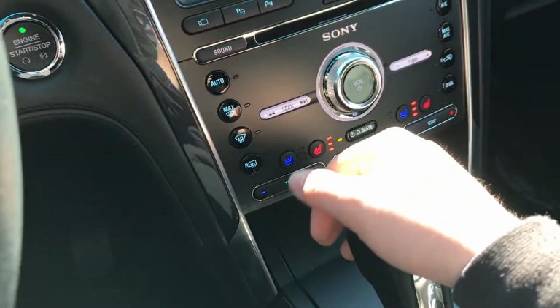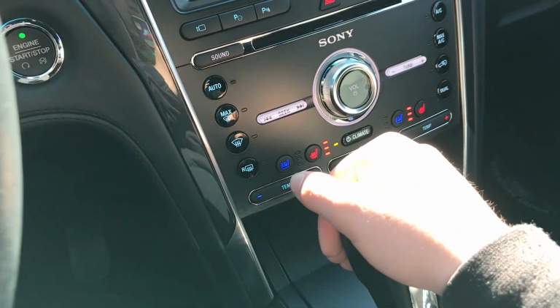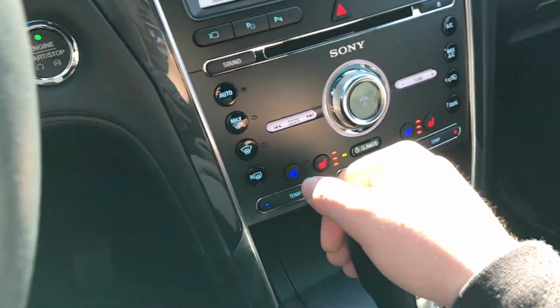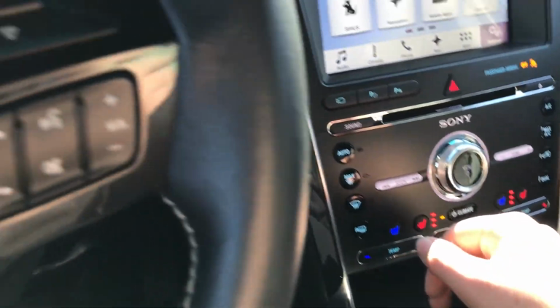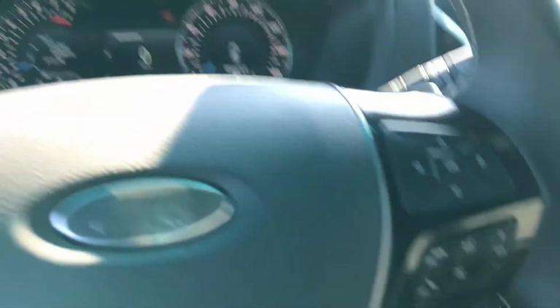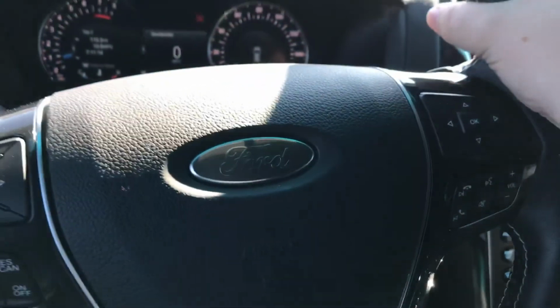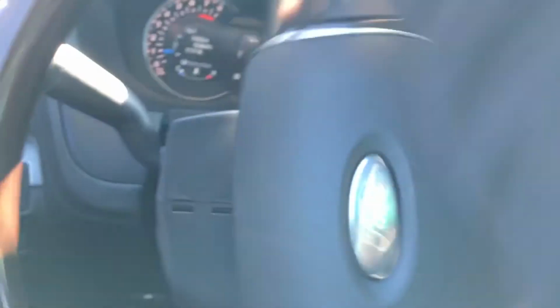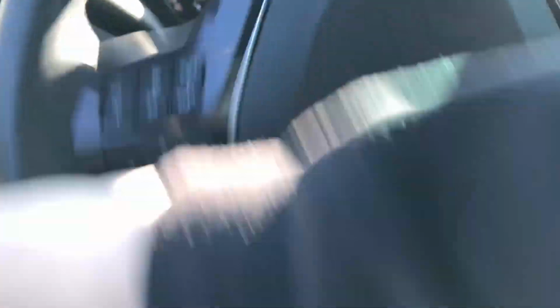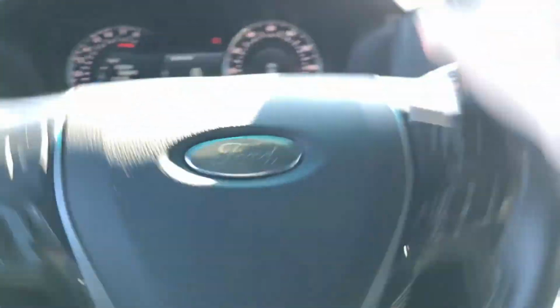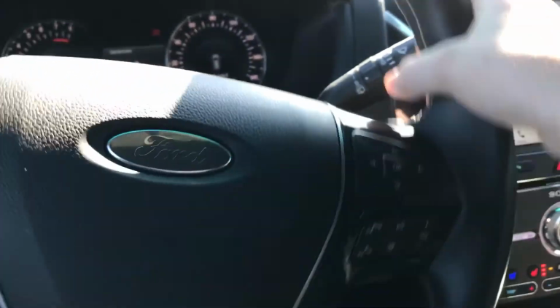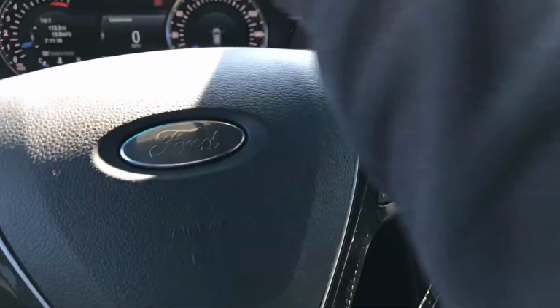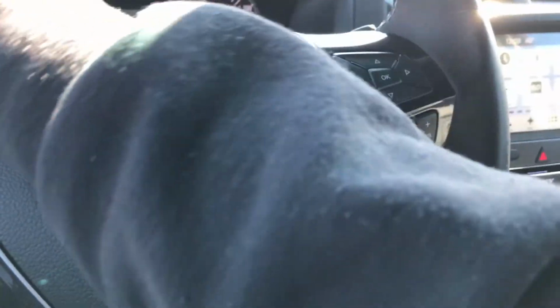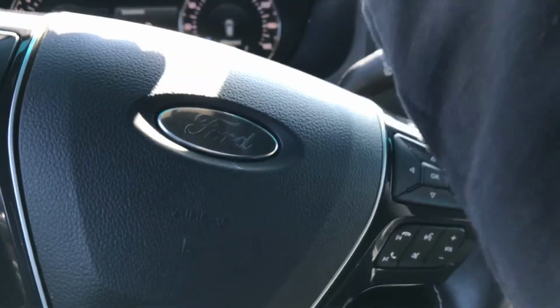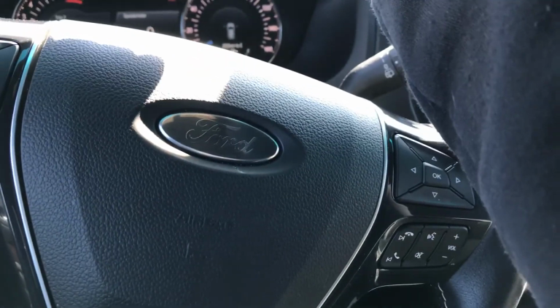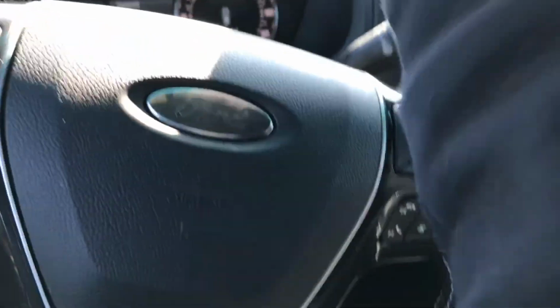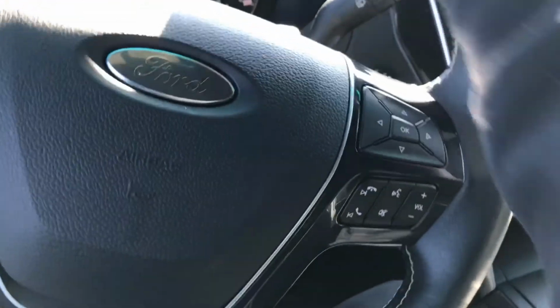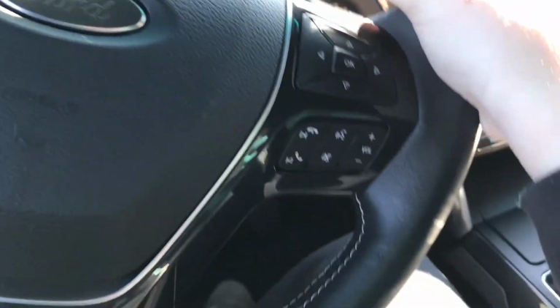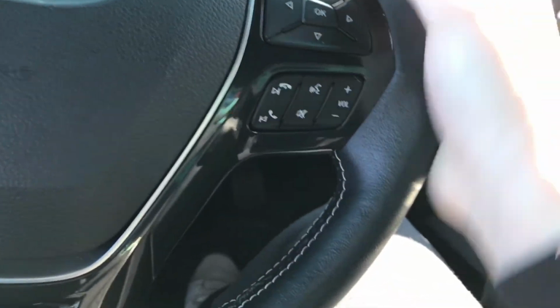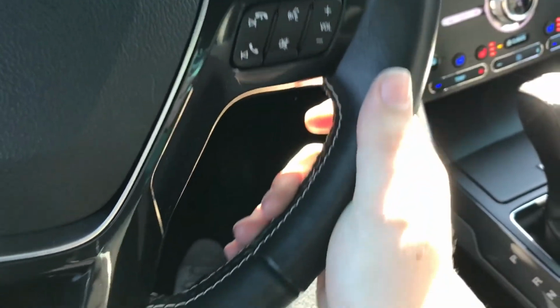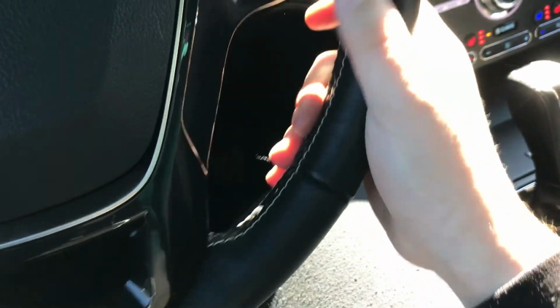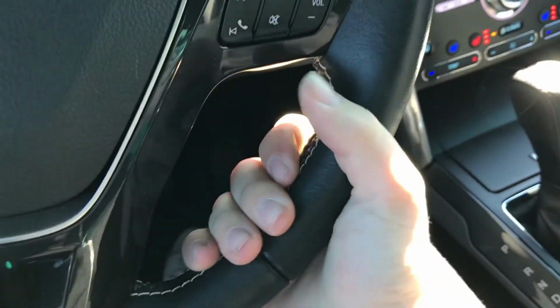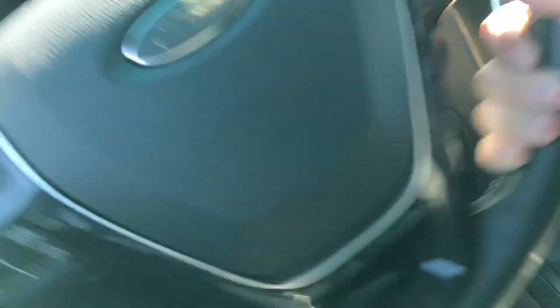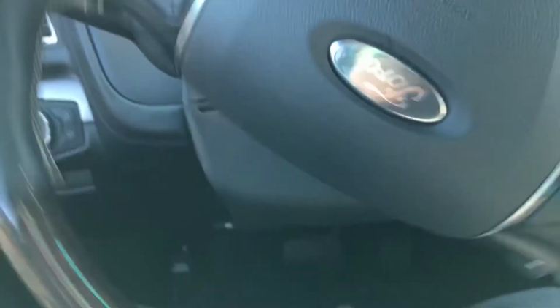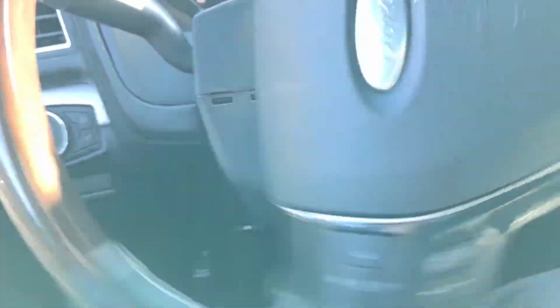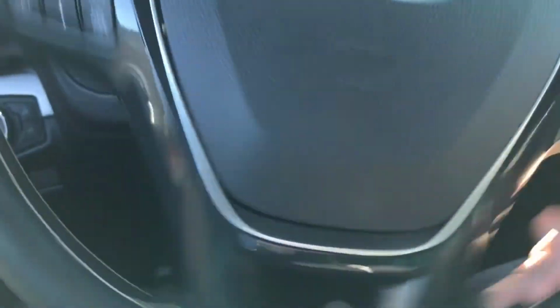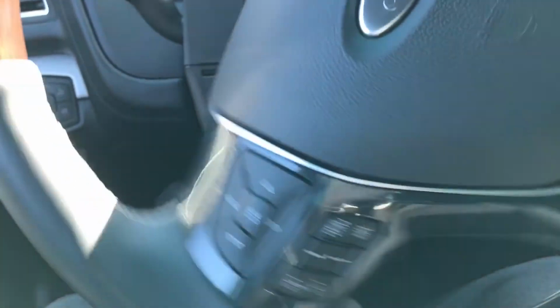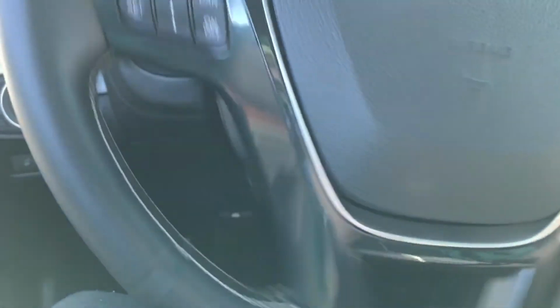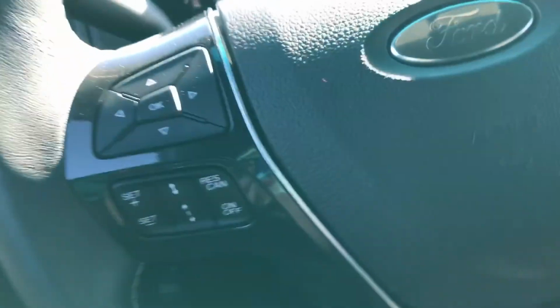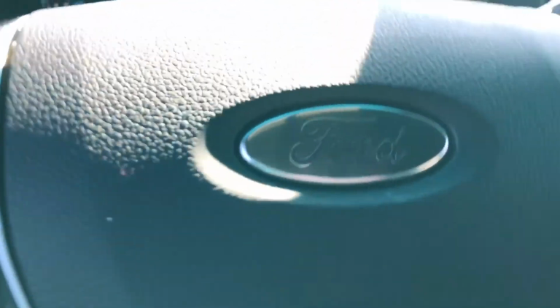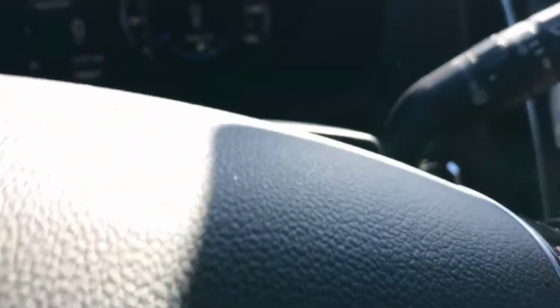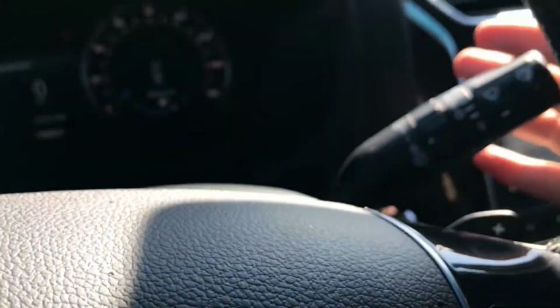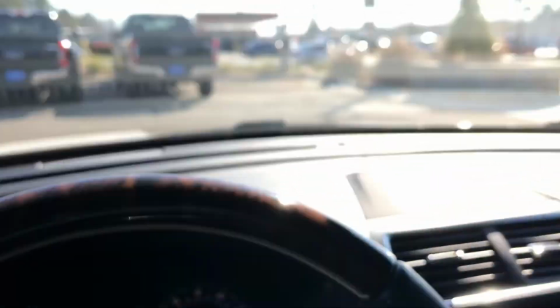You have a steering wheel with a wood trim on top right here. Does it have a heated wheel? Yeah, I think it does. Nice and smooth — windshield wiper controls as well.